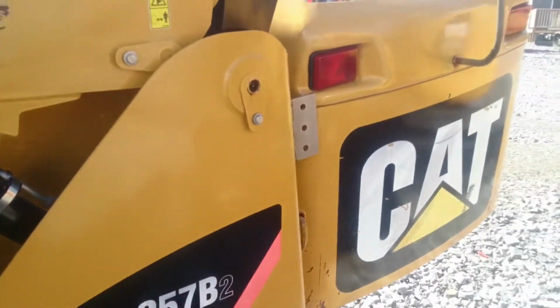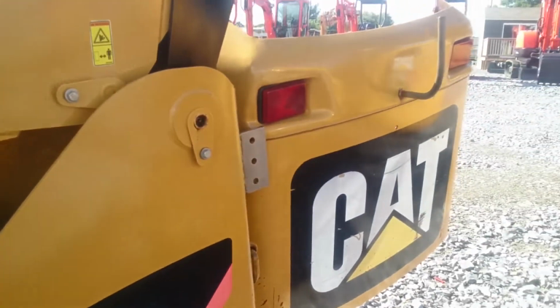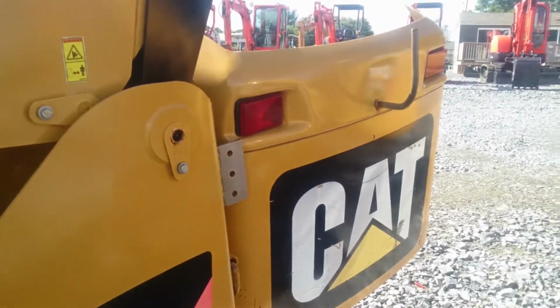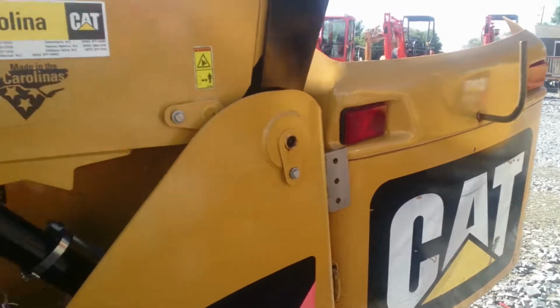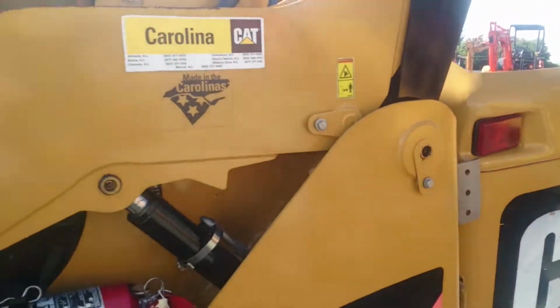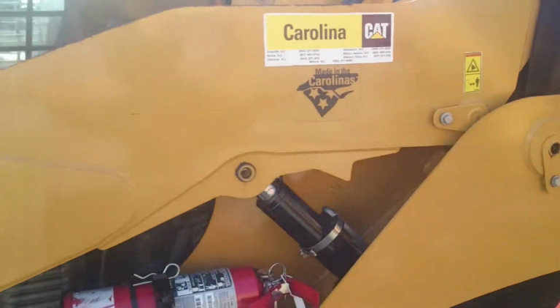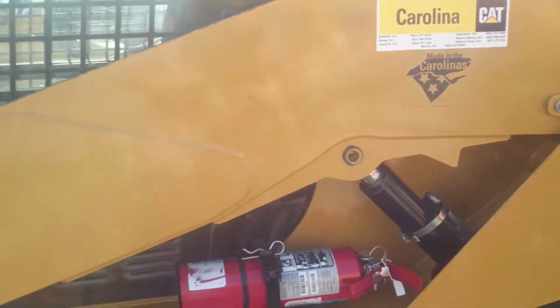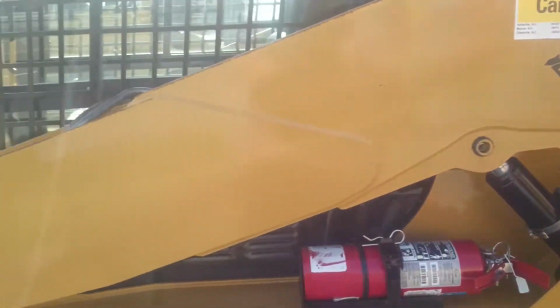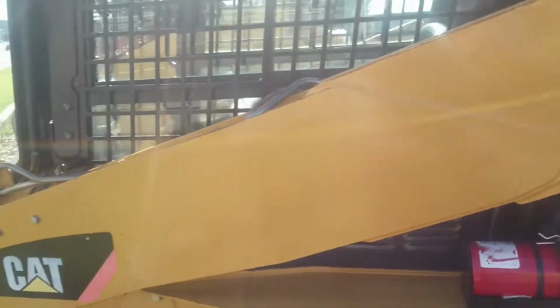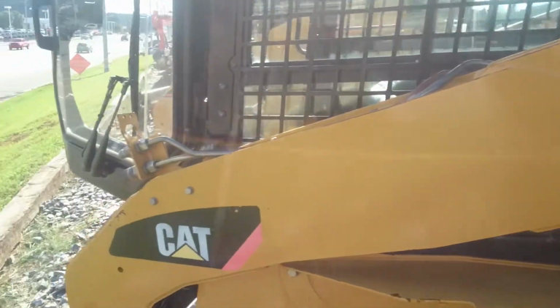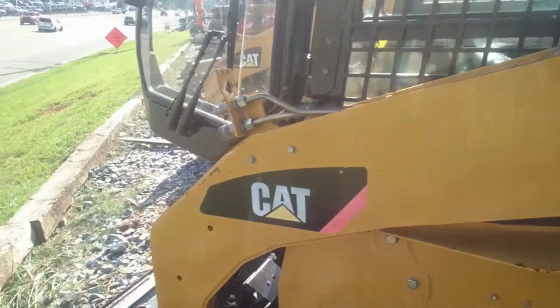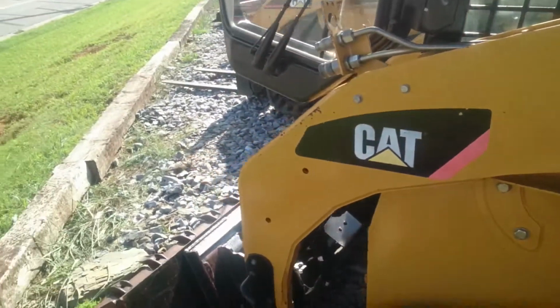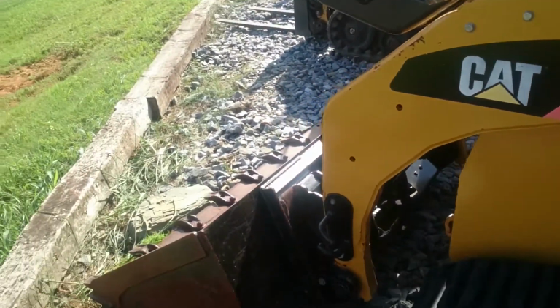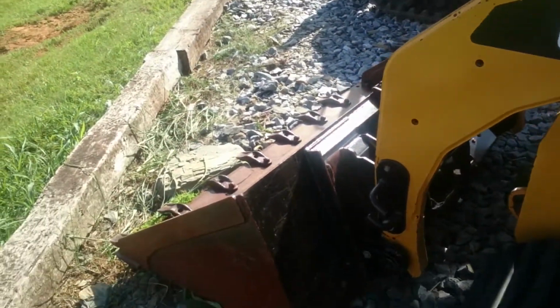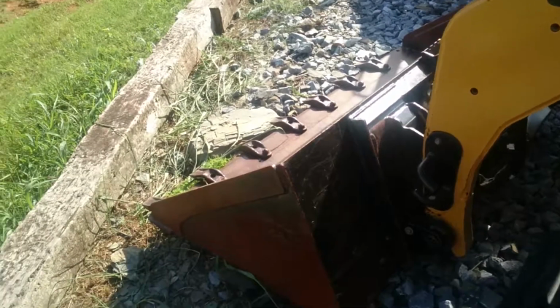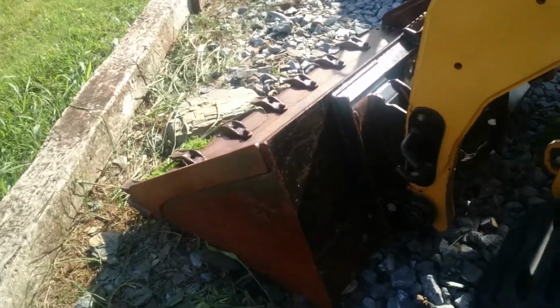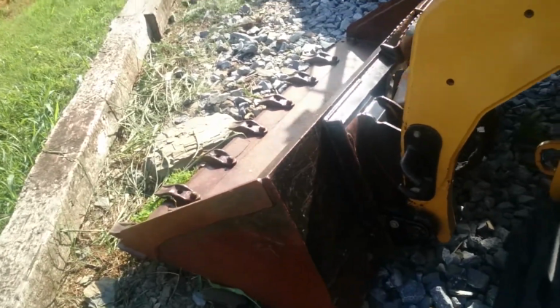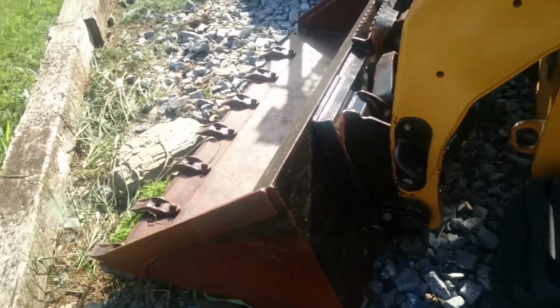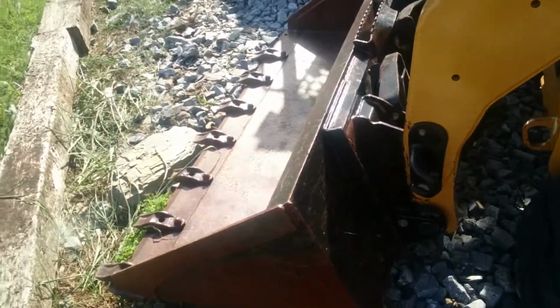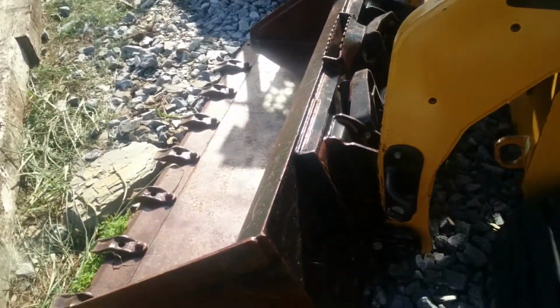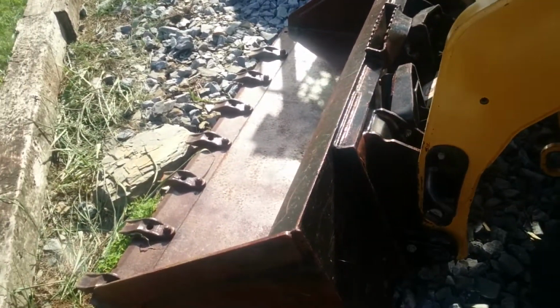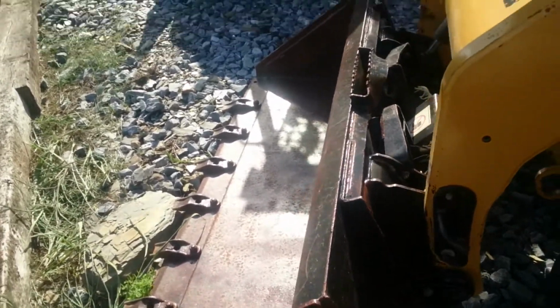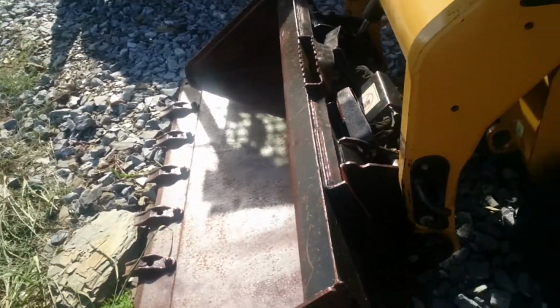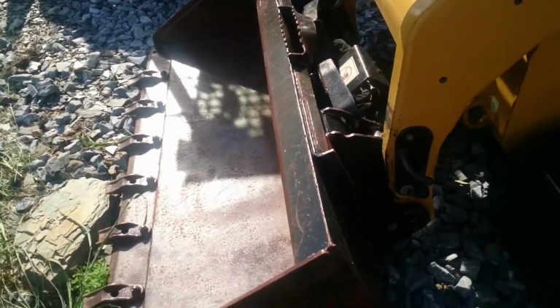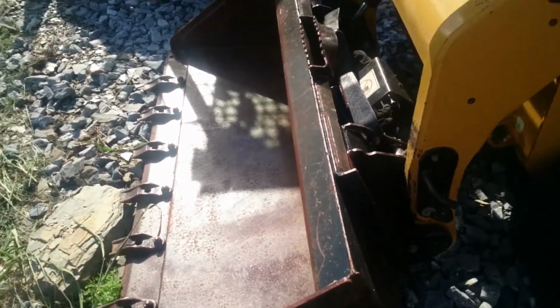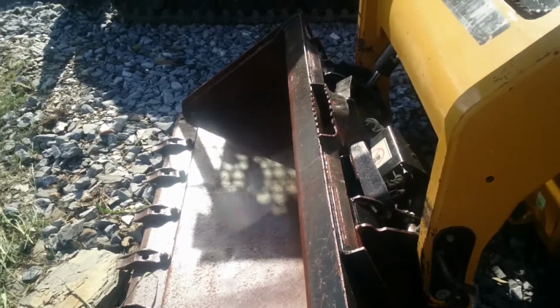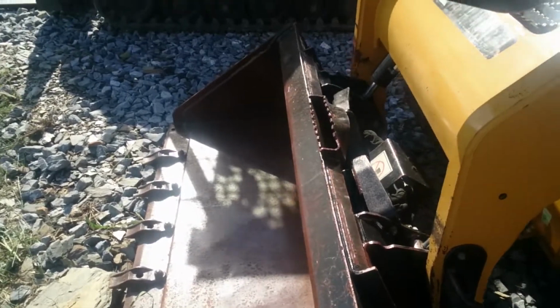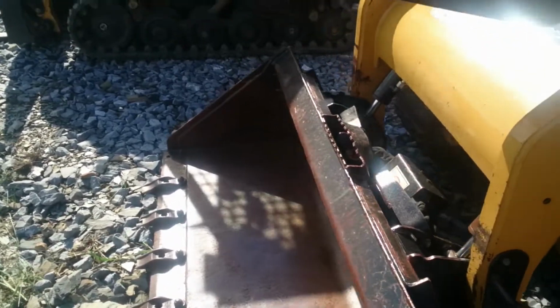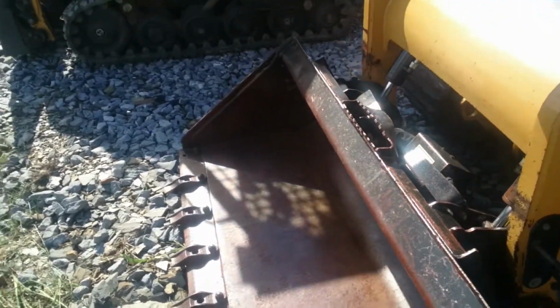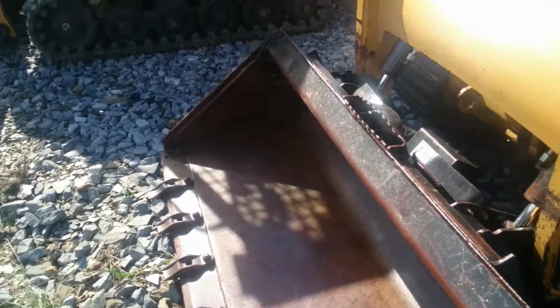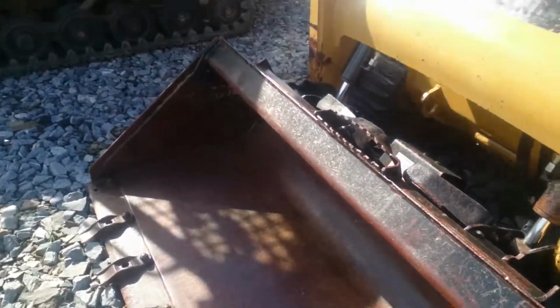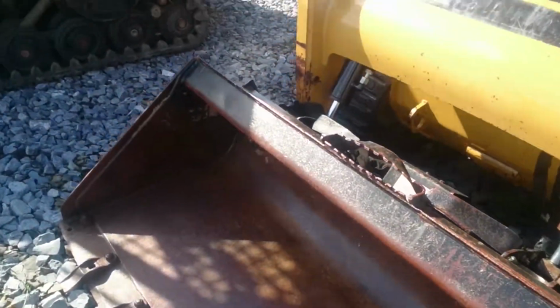It's got new tracks, it's got less than 500 hours on the undercarriage. This is a Caterpillar bucket — this bucket did not come with it, but it's a Caterpillar bucket I put with it. I did not get a bucket with it.